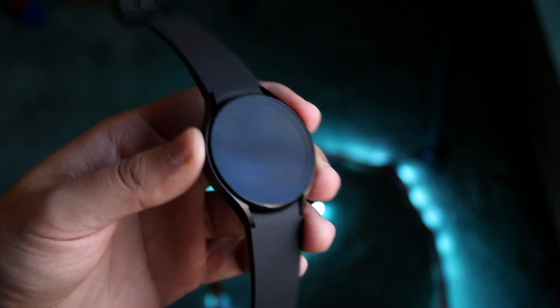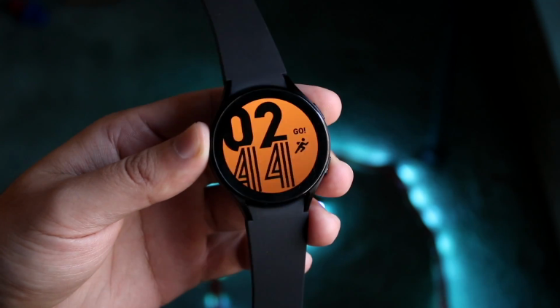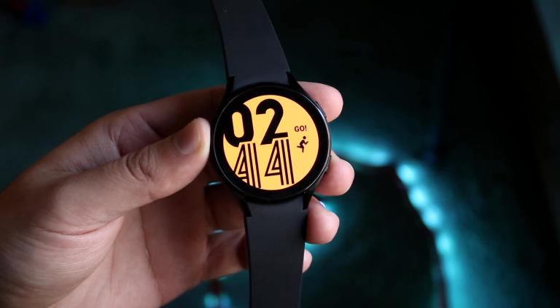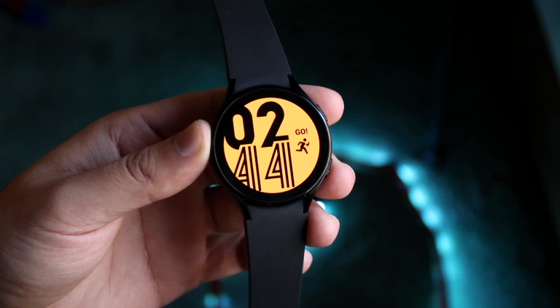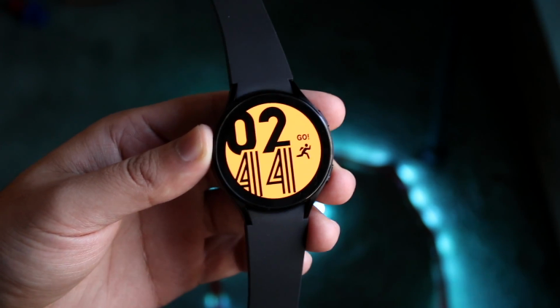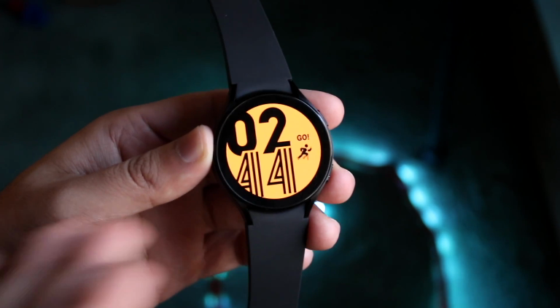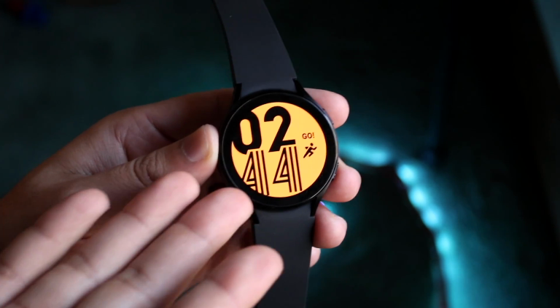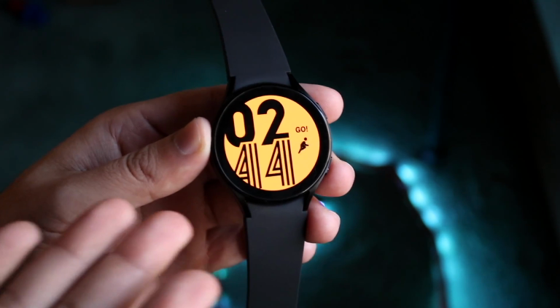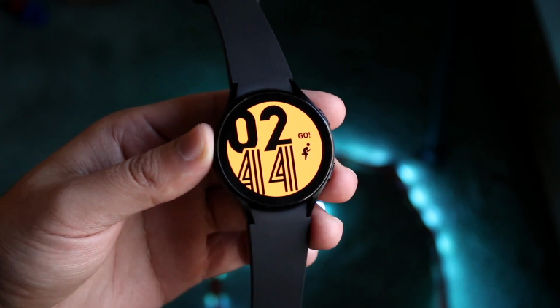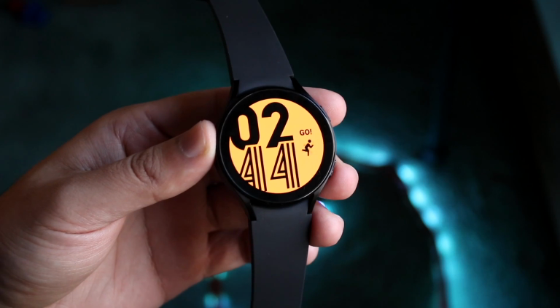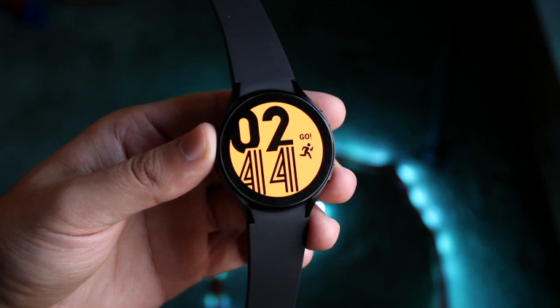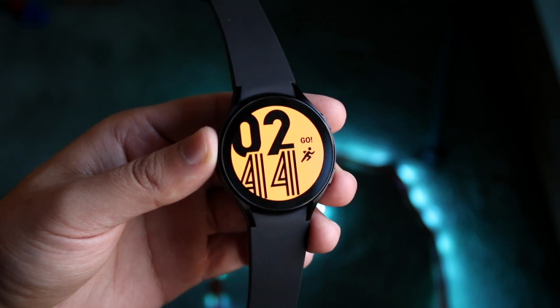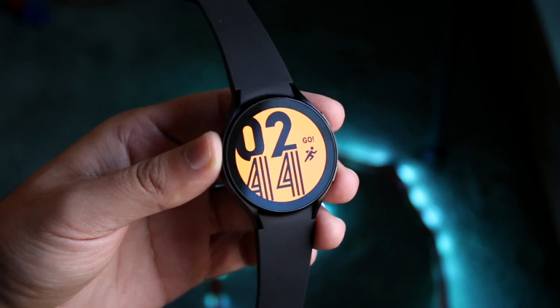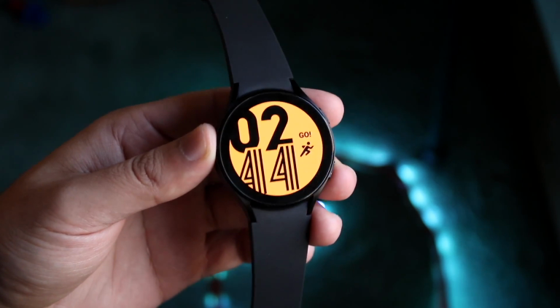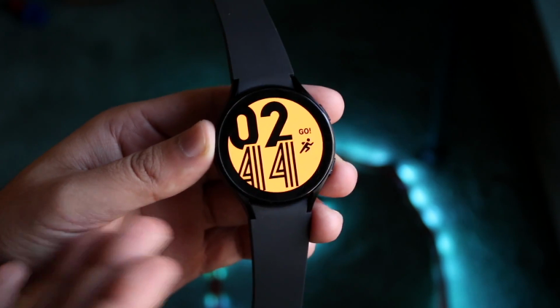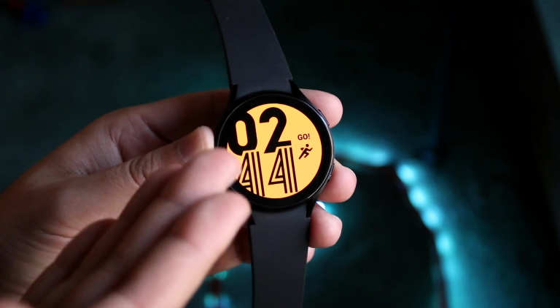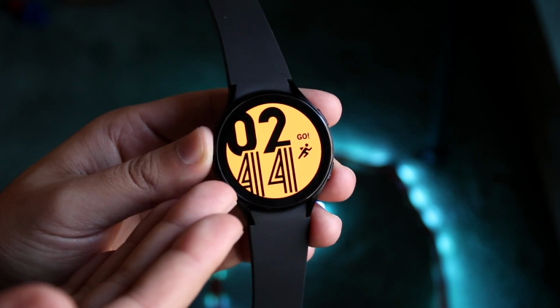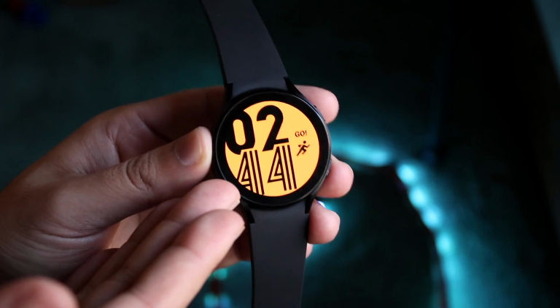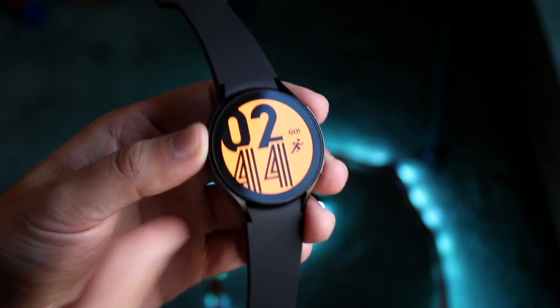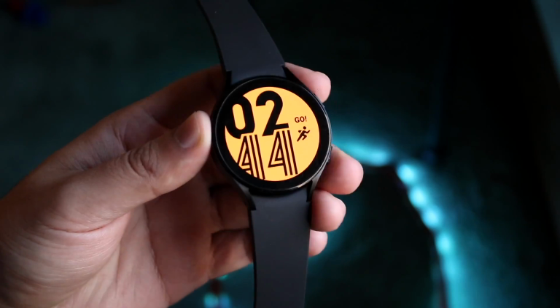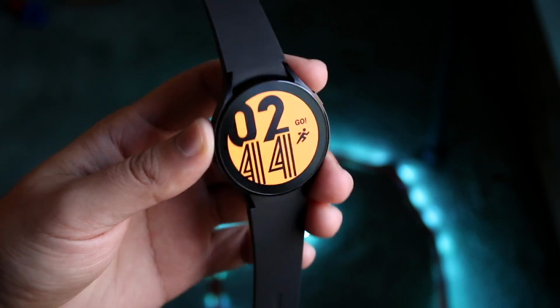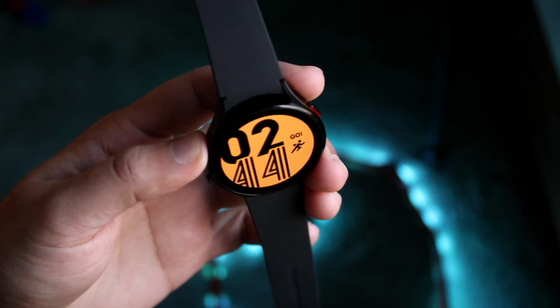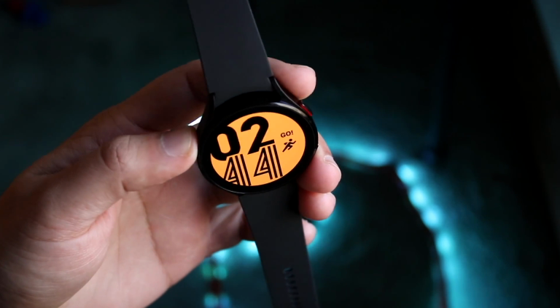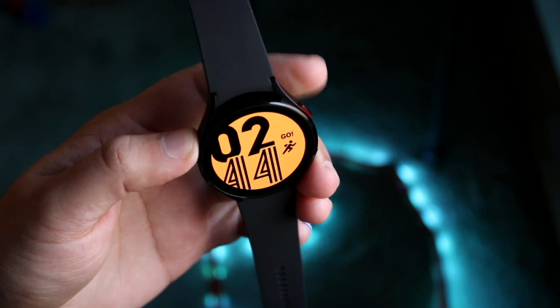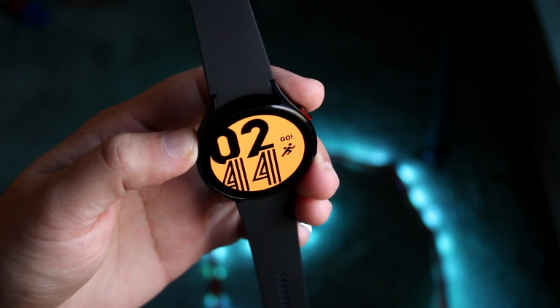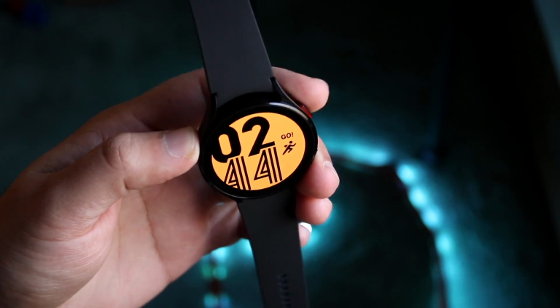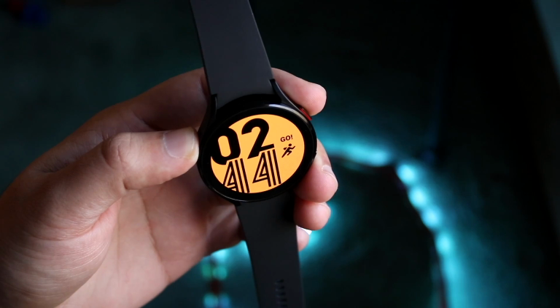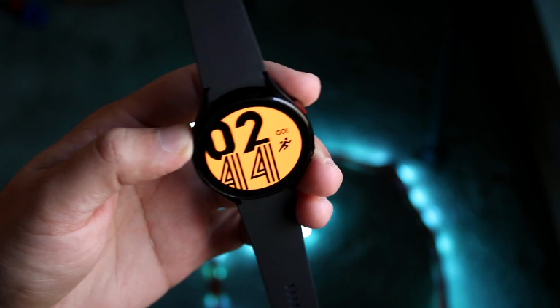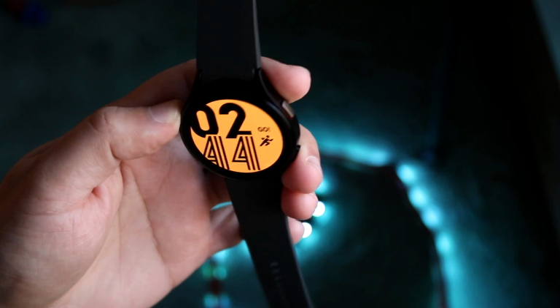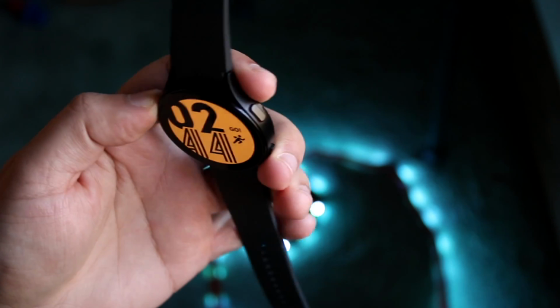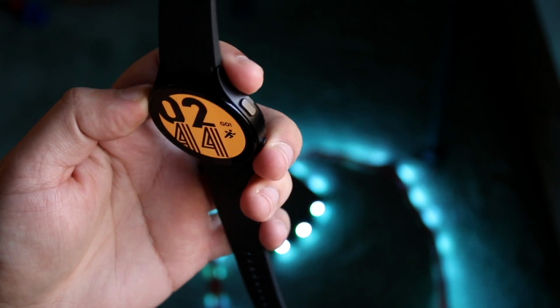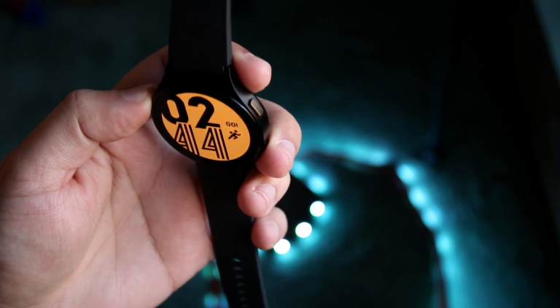I'm hoping you already have your watch booted up. Now on the outside, you have your display here. You have a power button on the right side and a little back button.